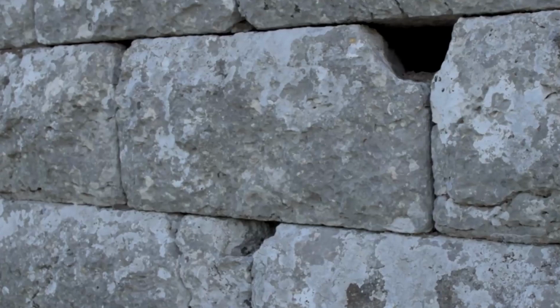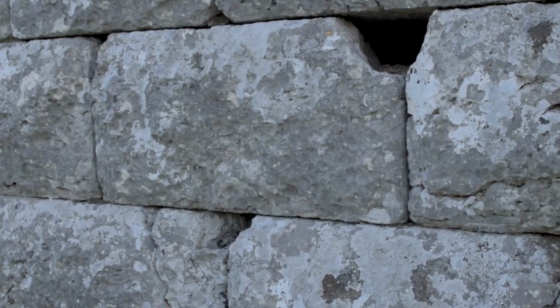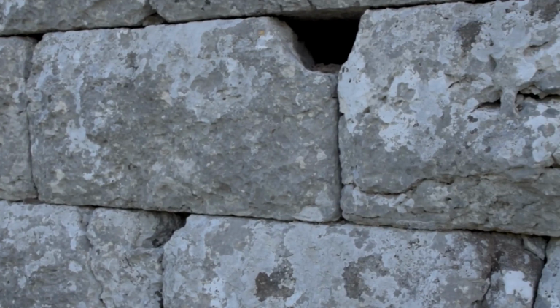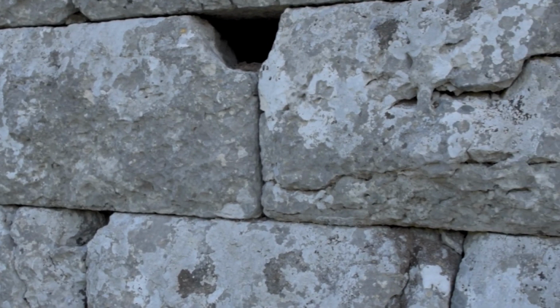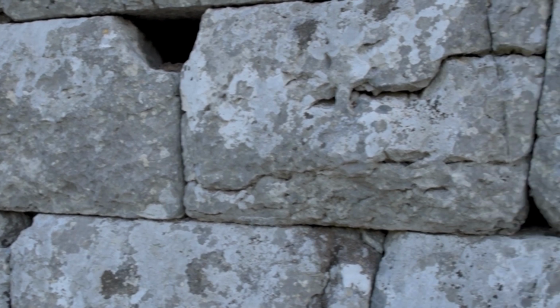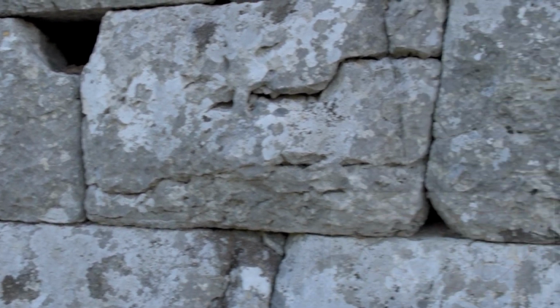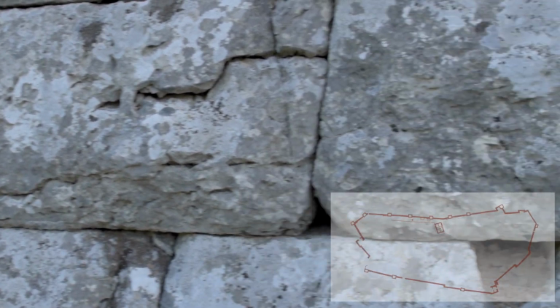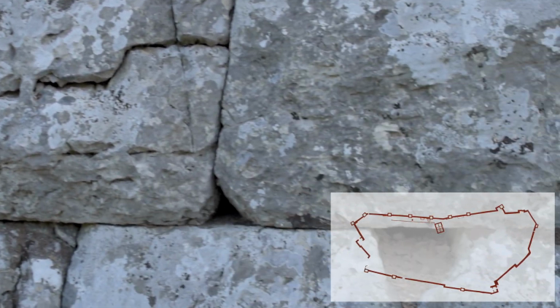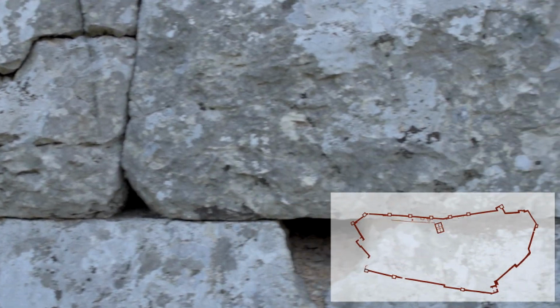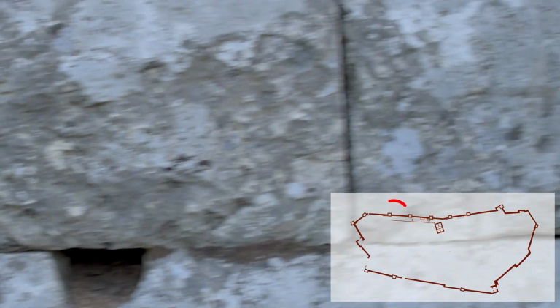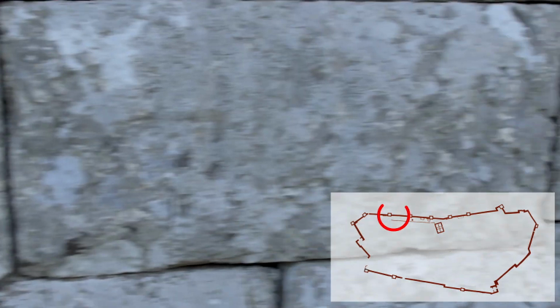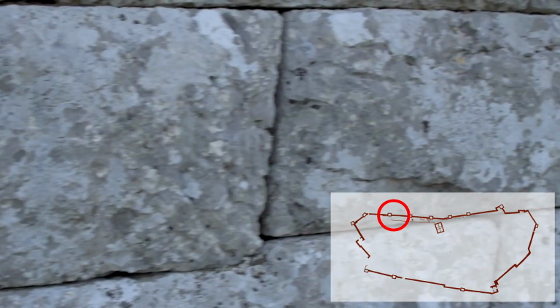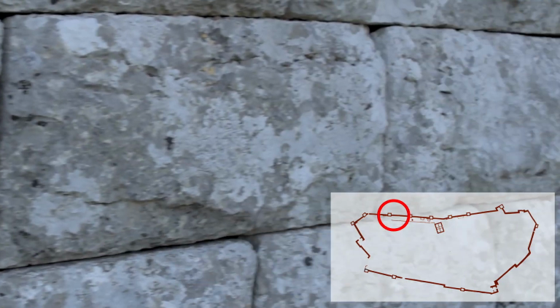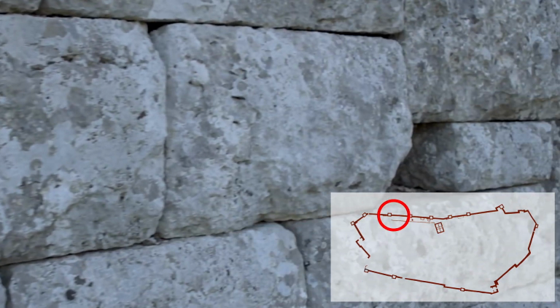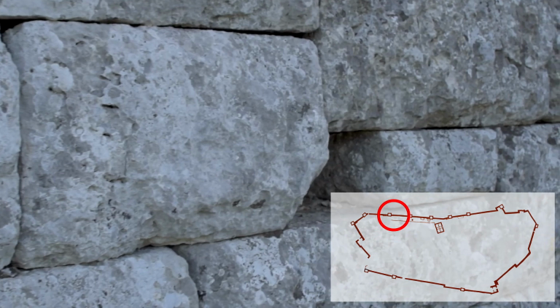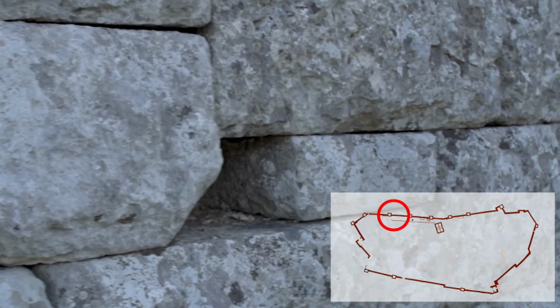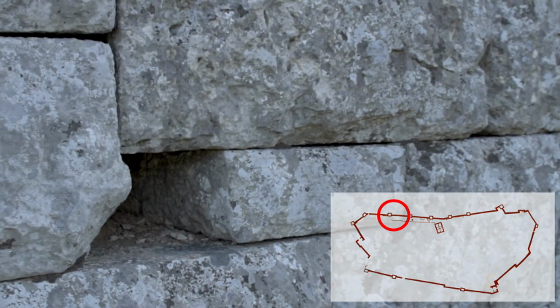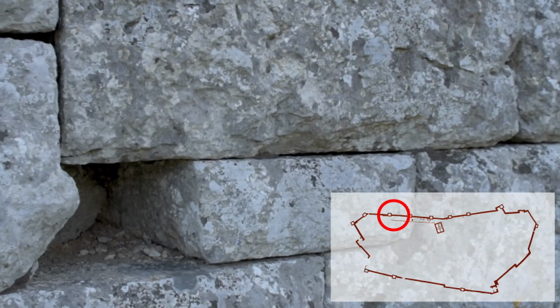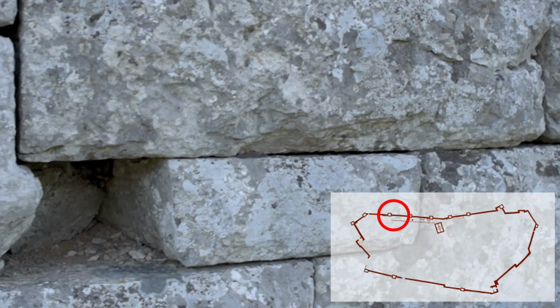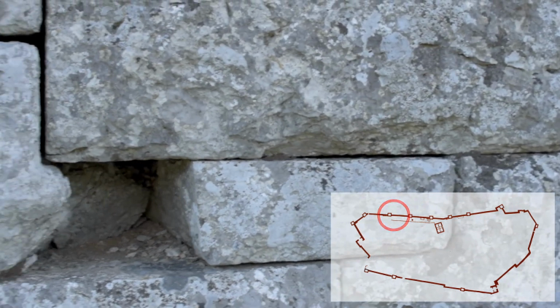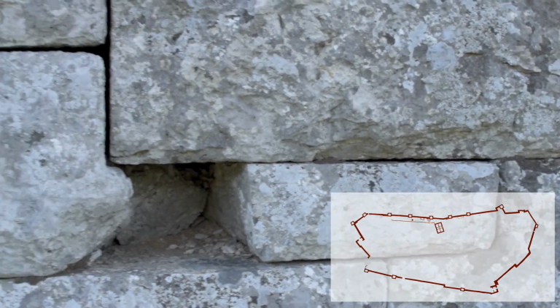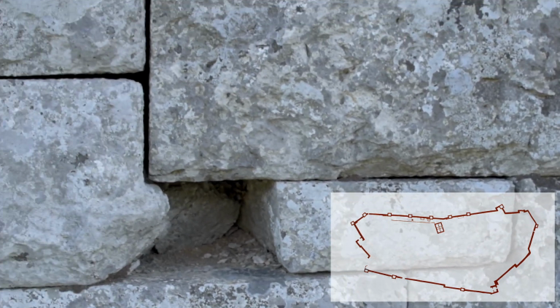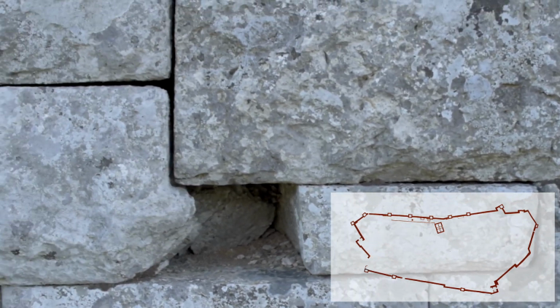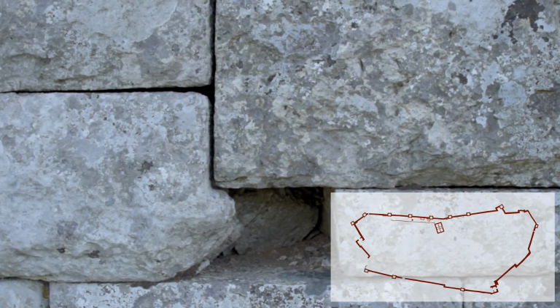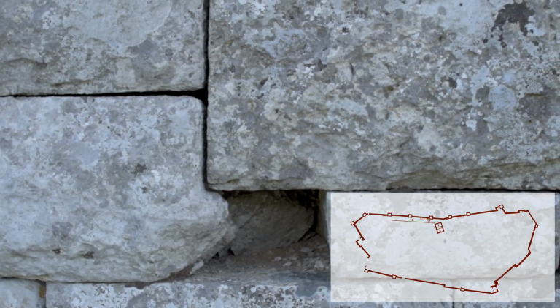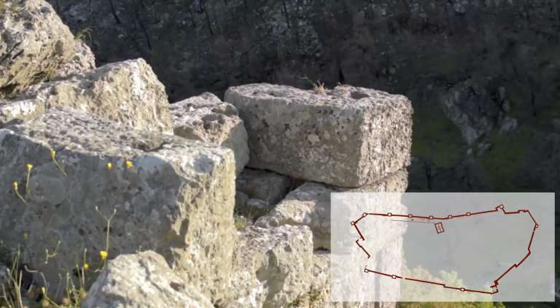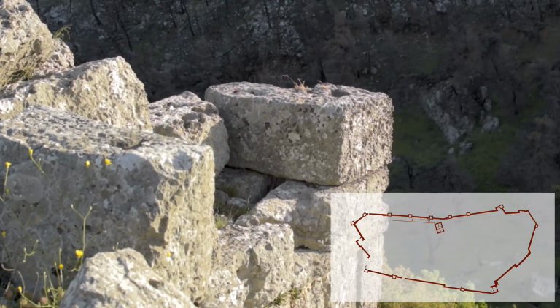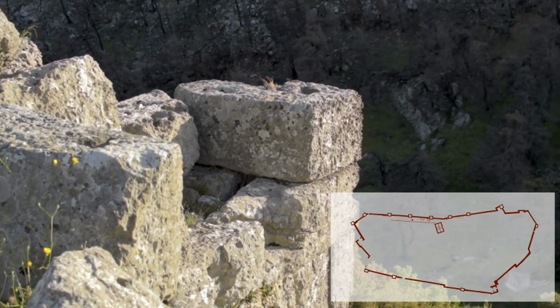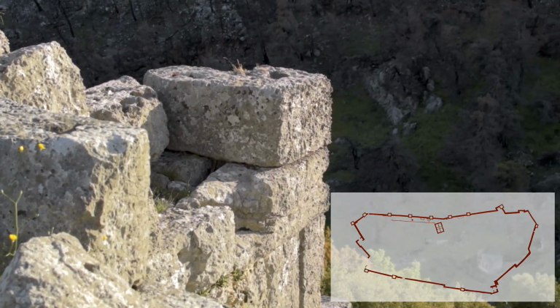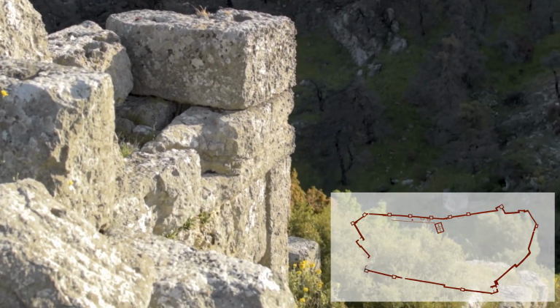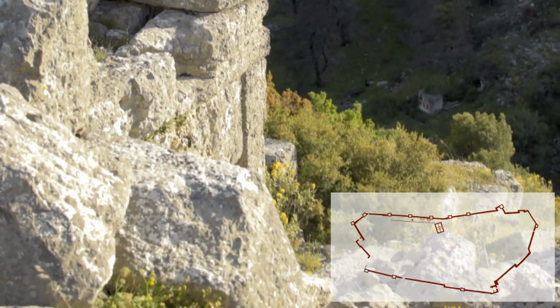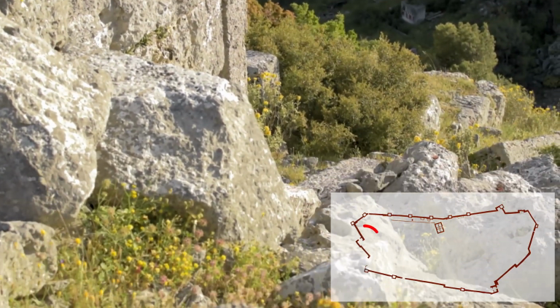Its walls were built with a mixture of rectangular and polygonal blocks, with very fine masonry, and an average thickness of 2.6 meters. The double main gate is located to the west, towards the old road.